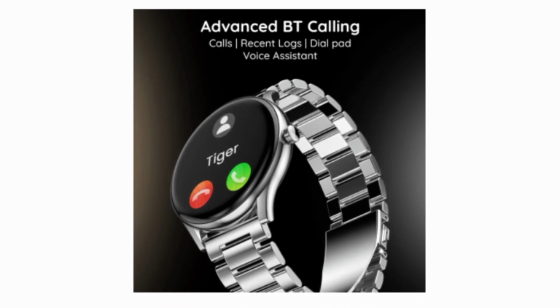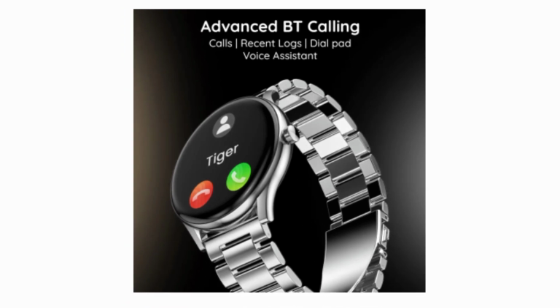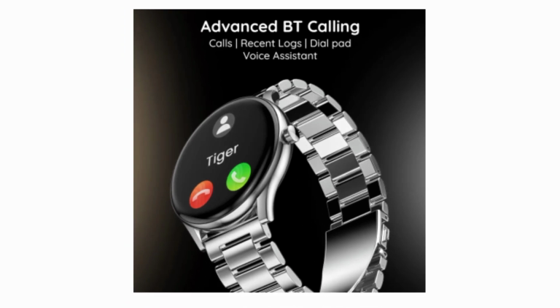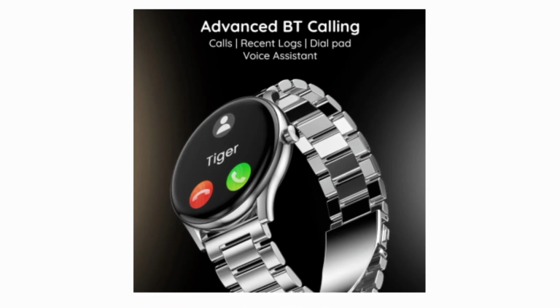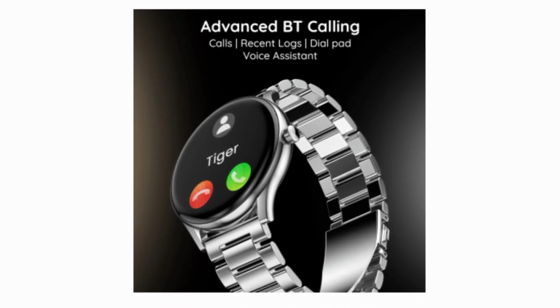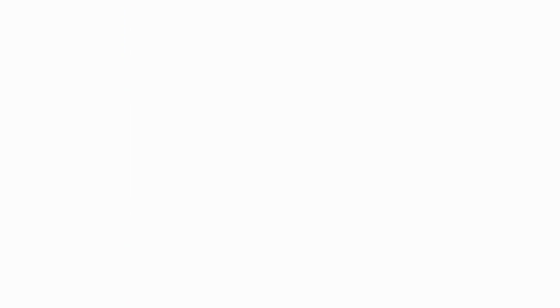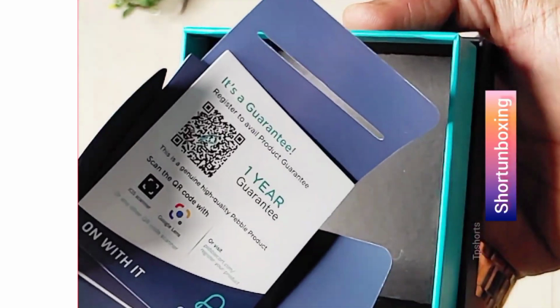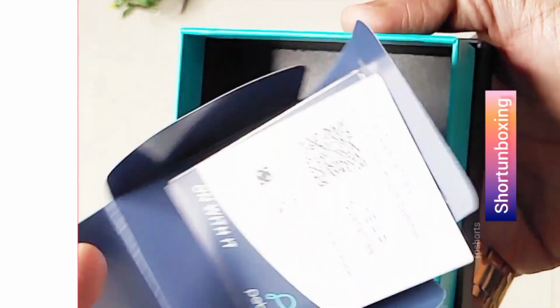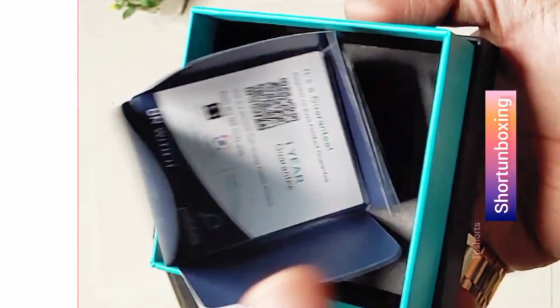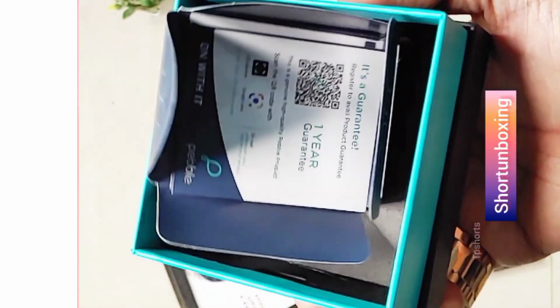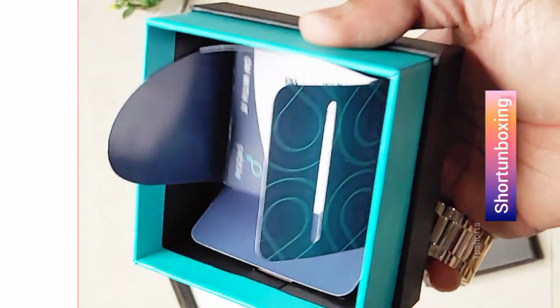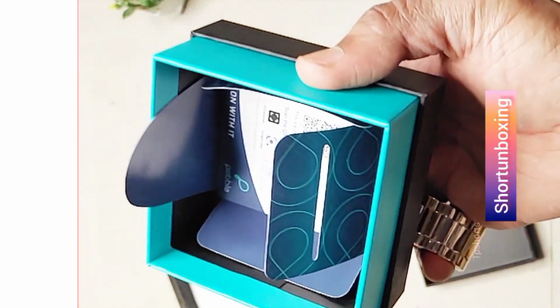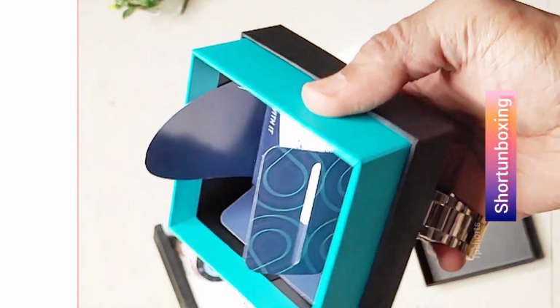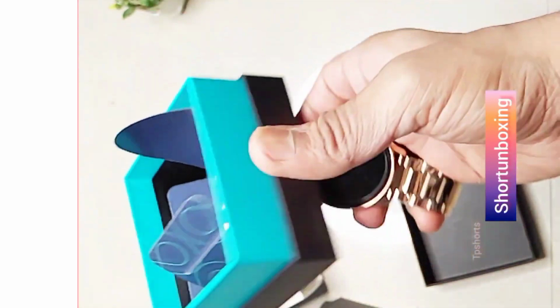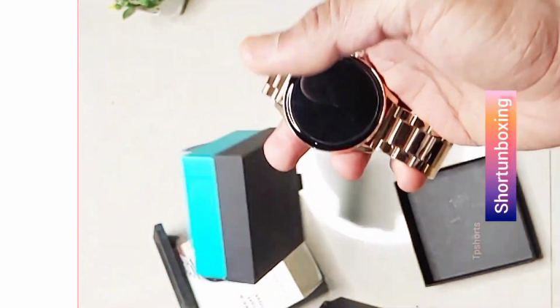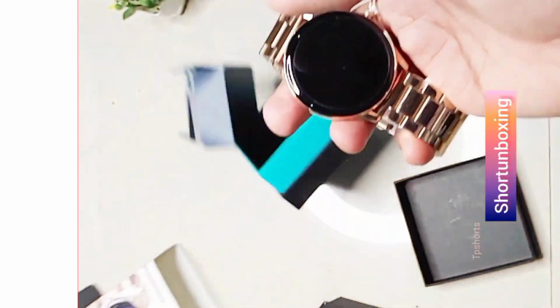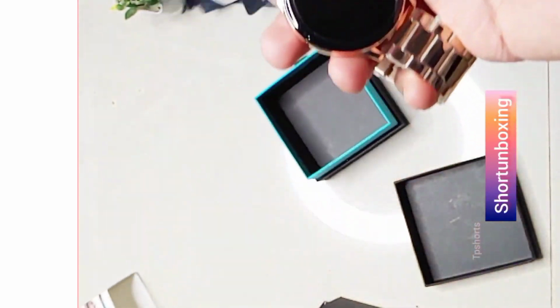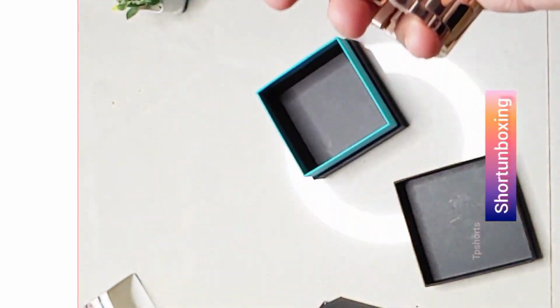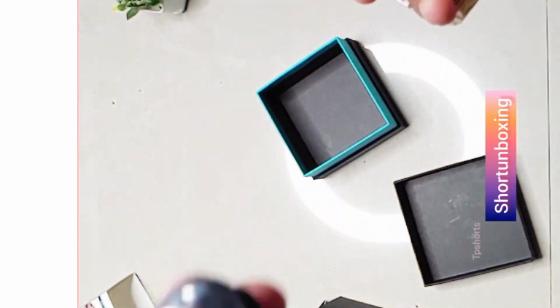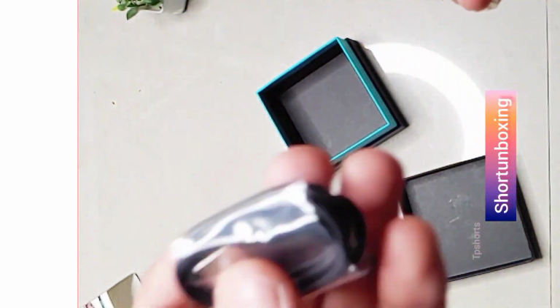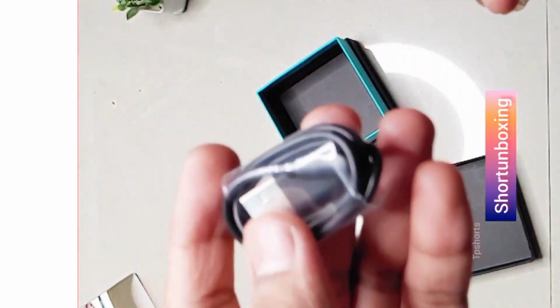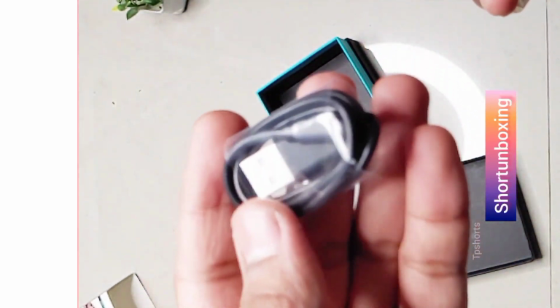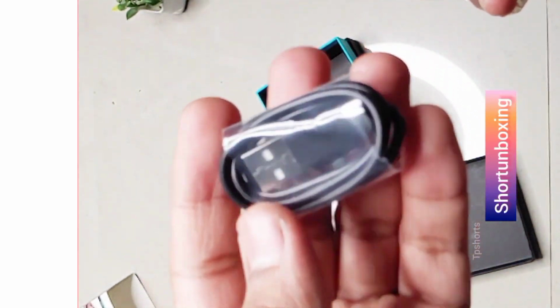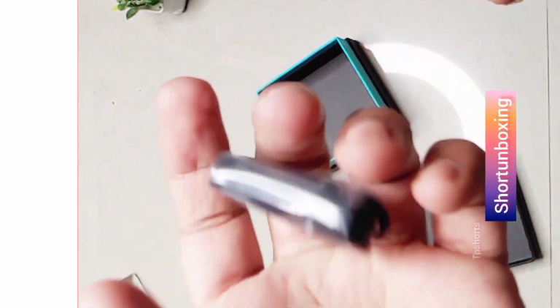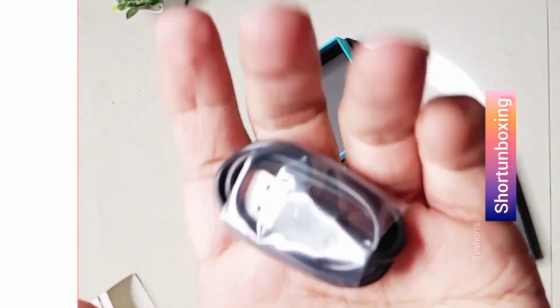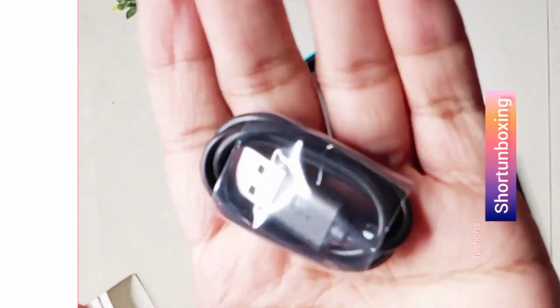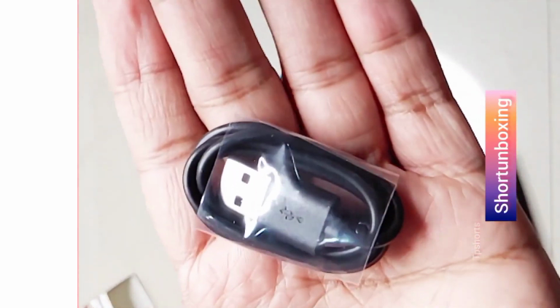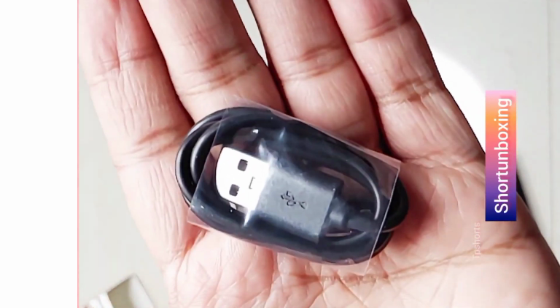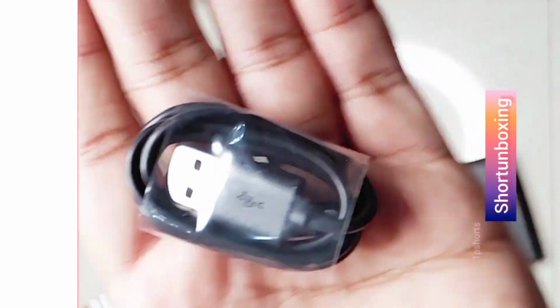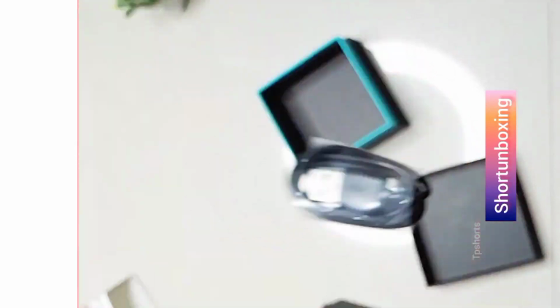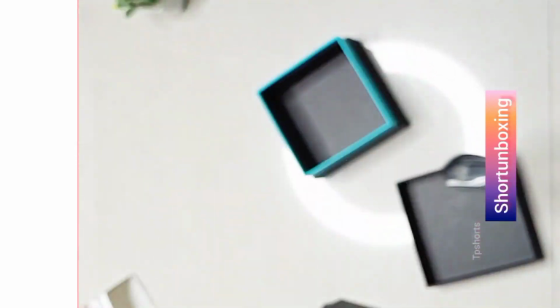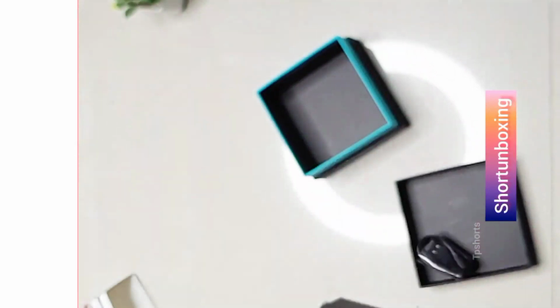One of the coolest features is that it has built-in Bluetooth calling, meaning you can answer and make calls right from your wrist. It also has a built-in voice assistant so you can use your voice to control your music, set alarms, and more.